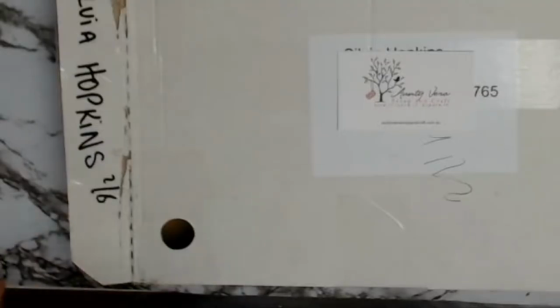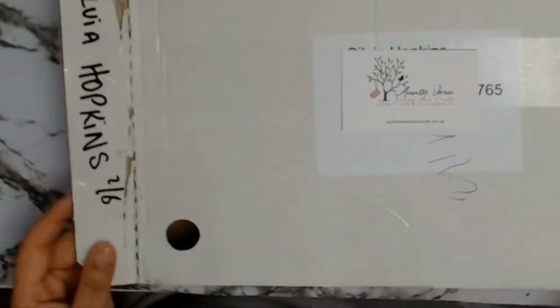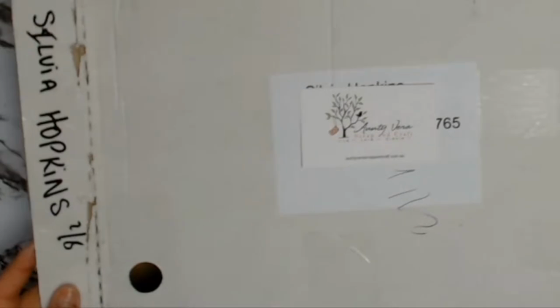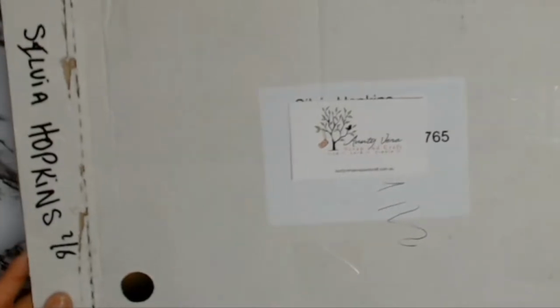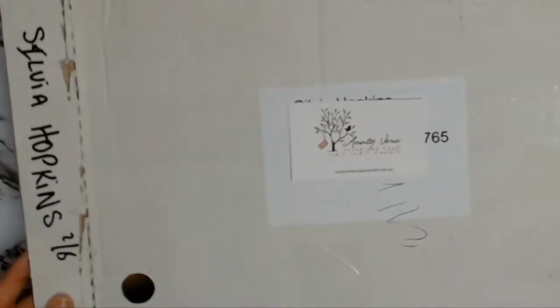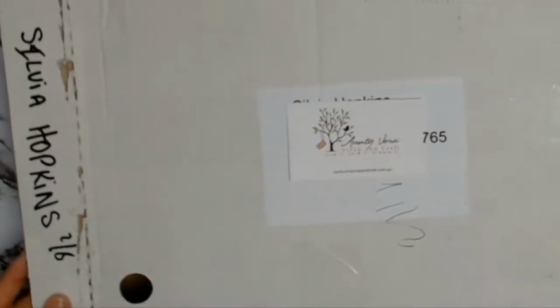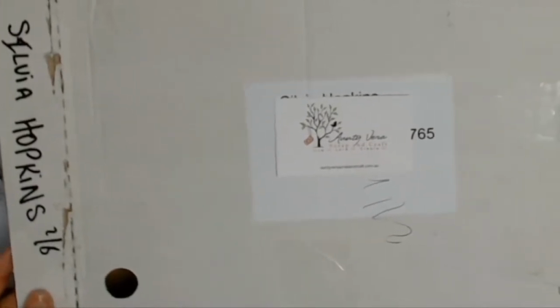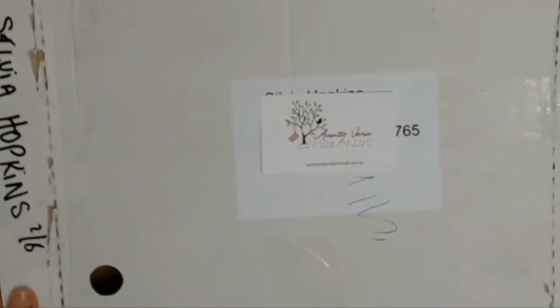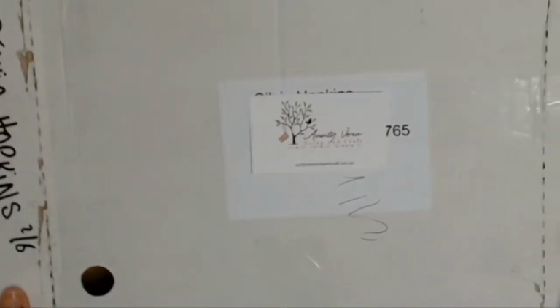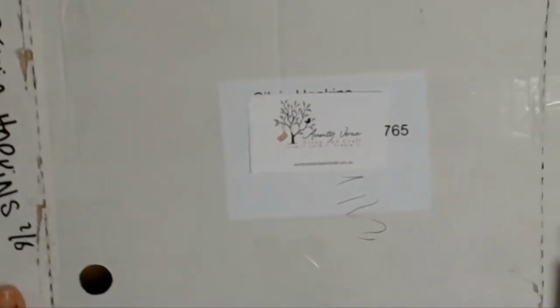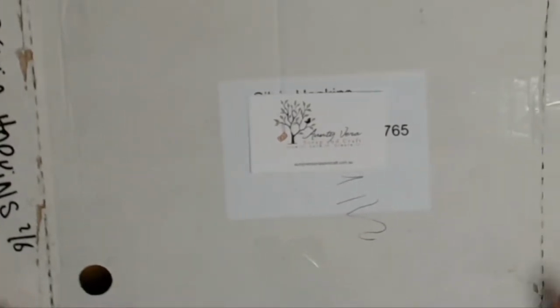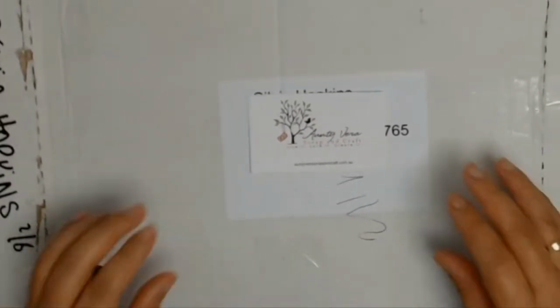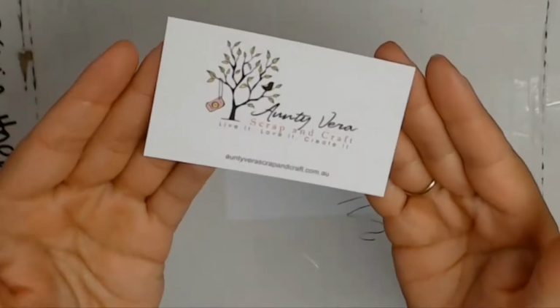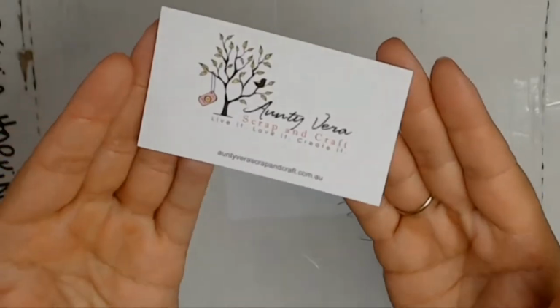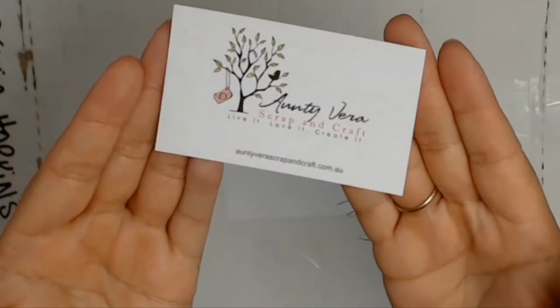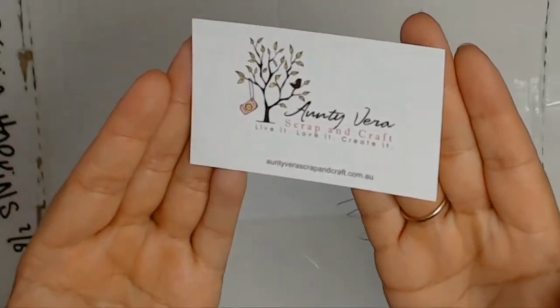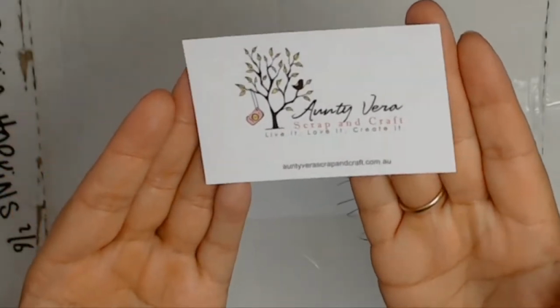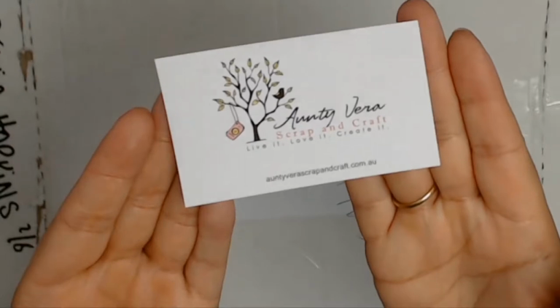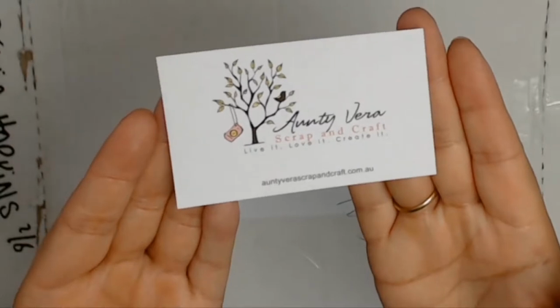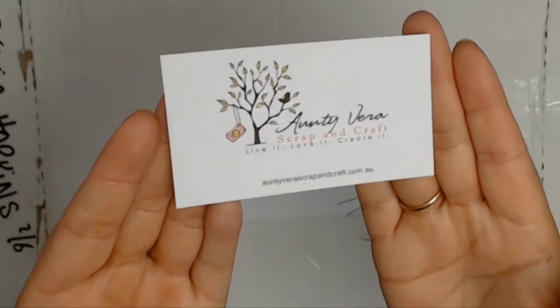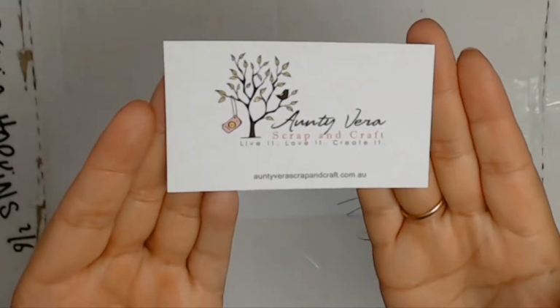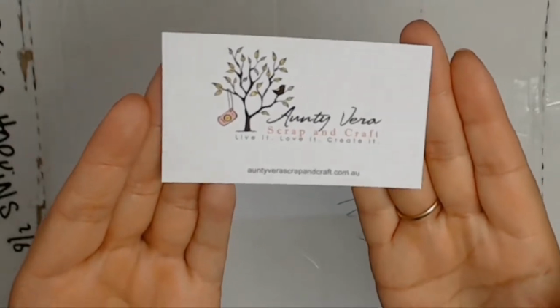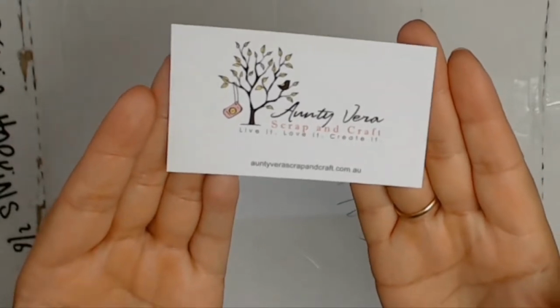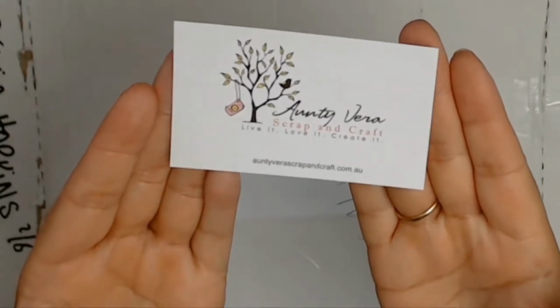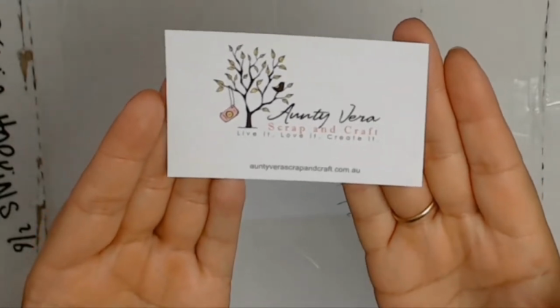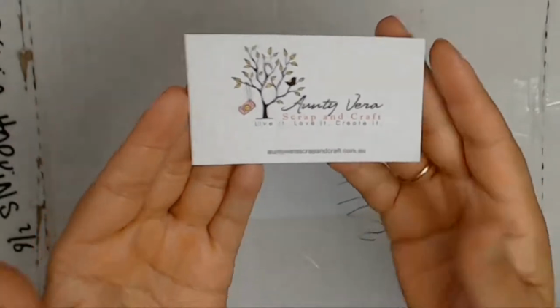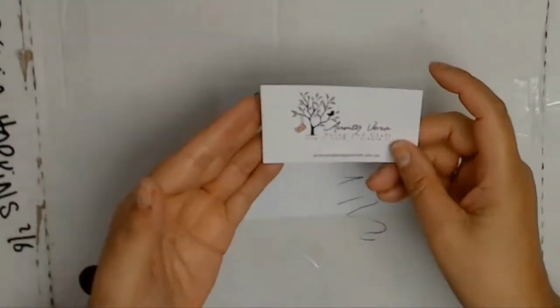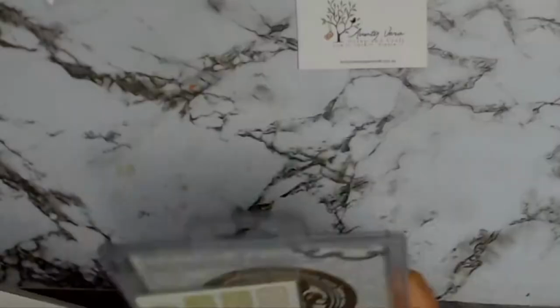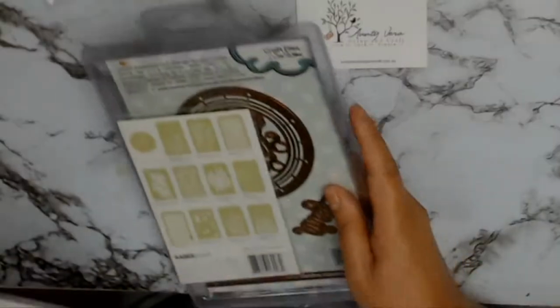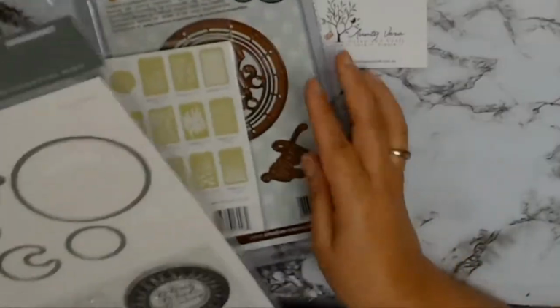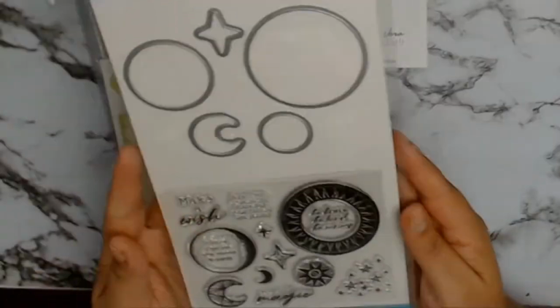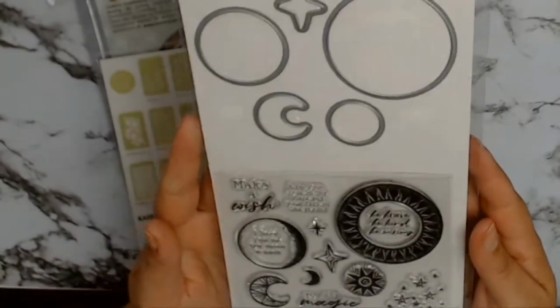The theme for September is the Modern Man, and you can get all the products I'll be showing you from Aunty Vera Scrap and Craft at reduced prices for the month of September.